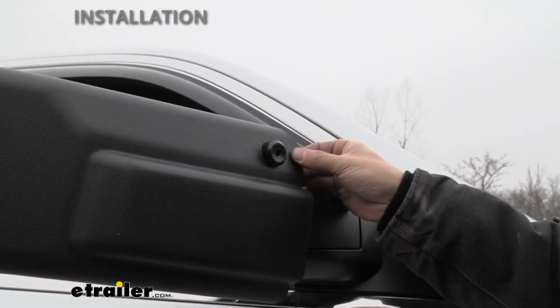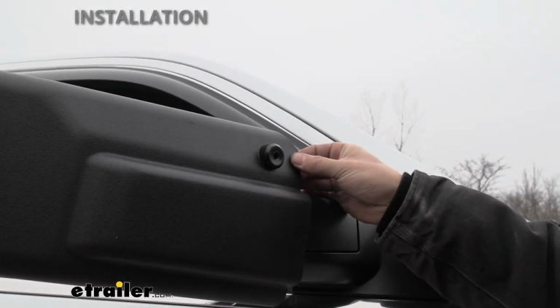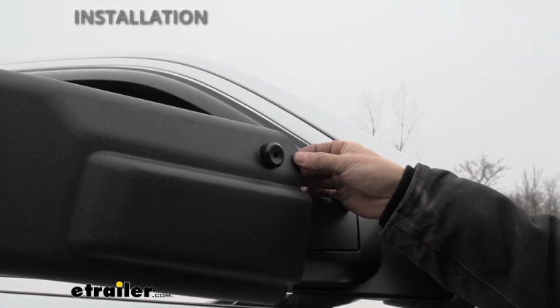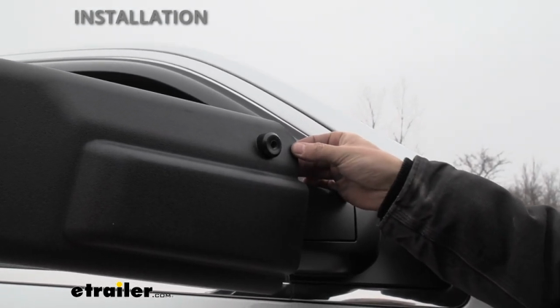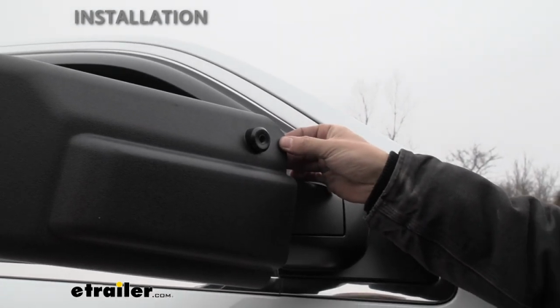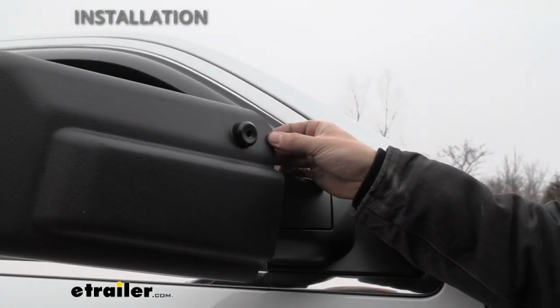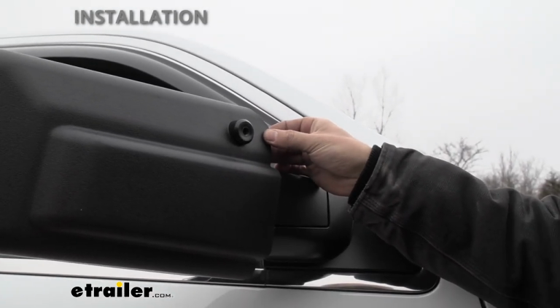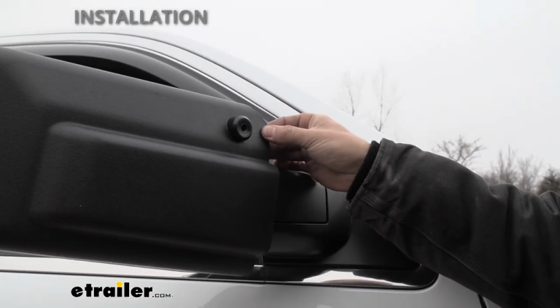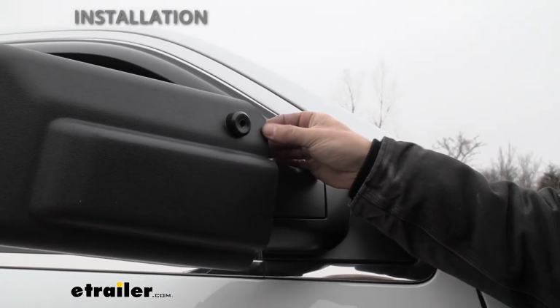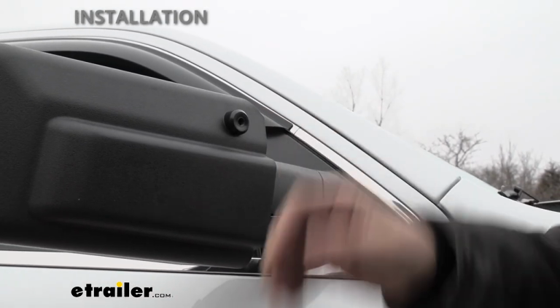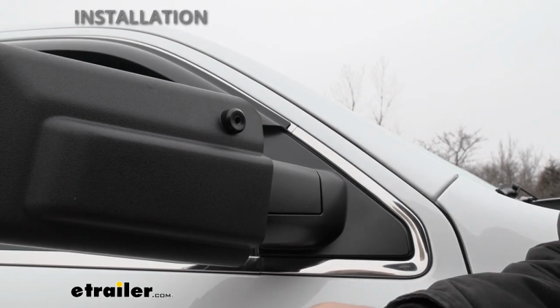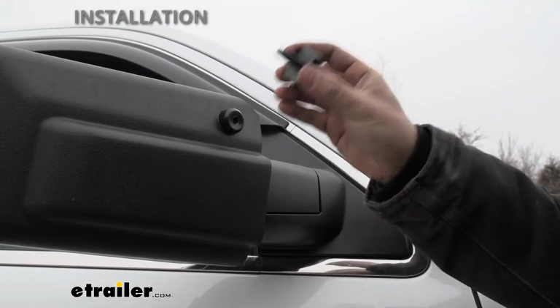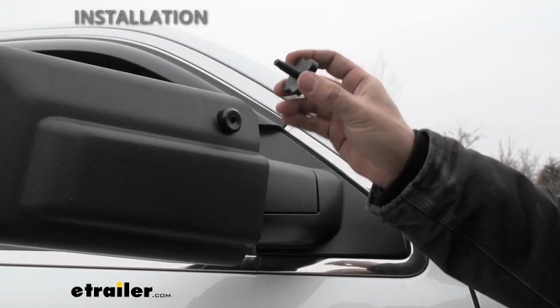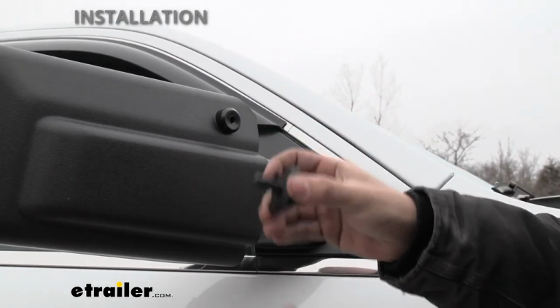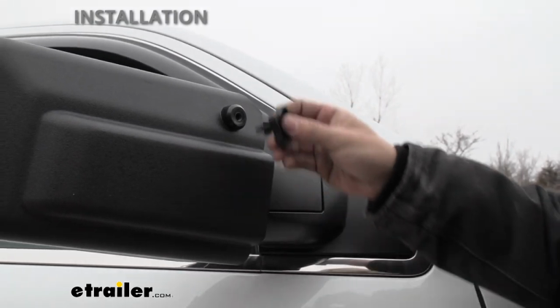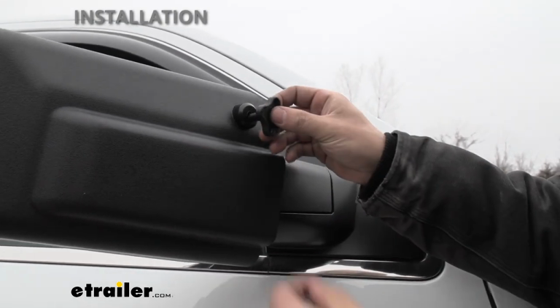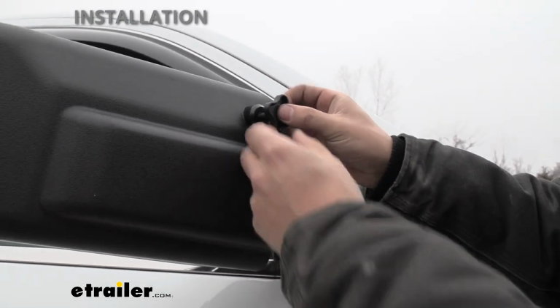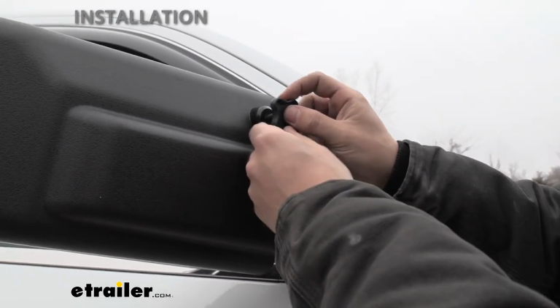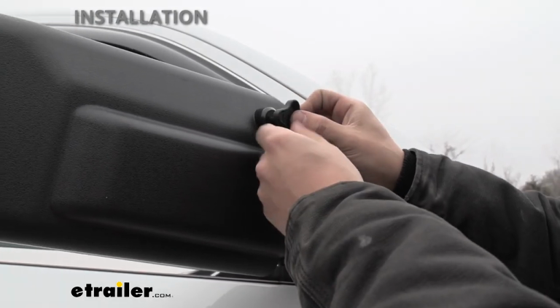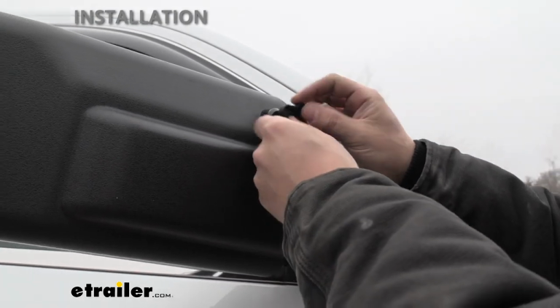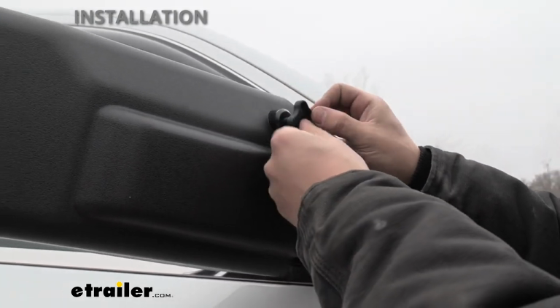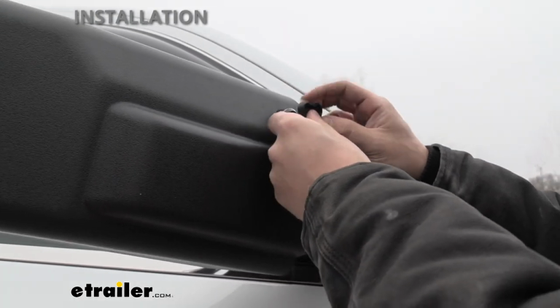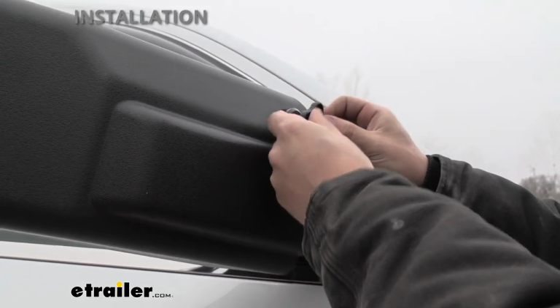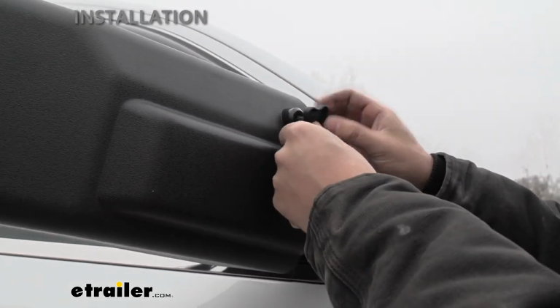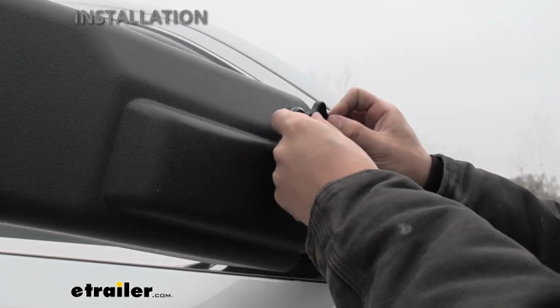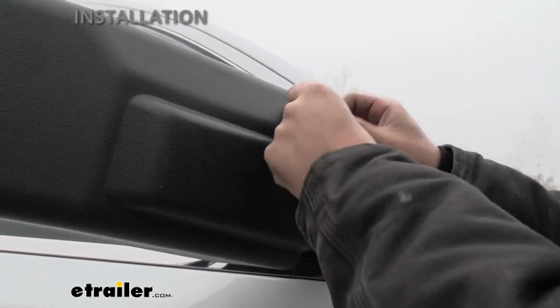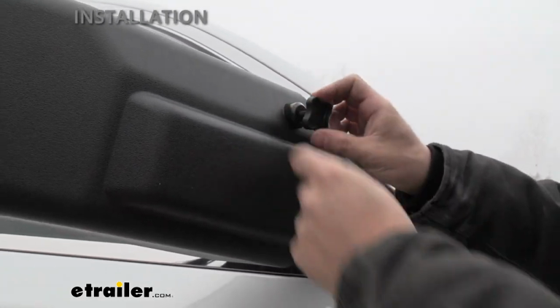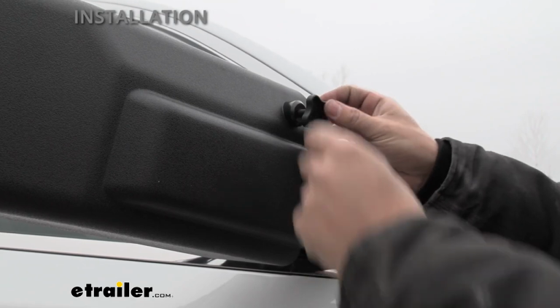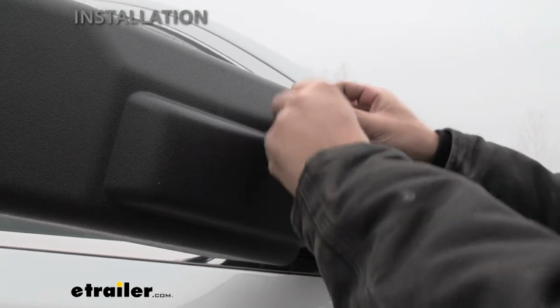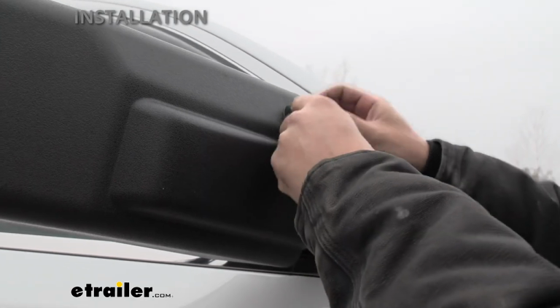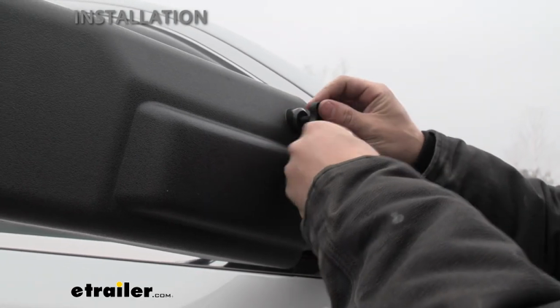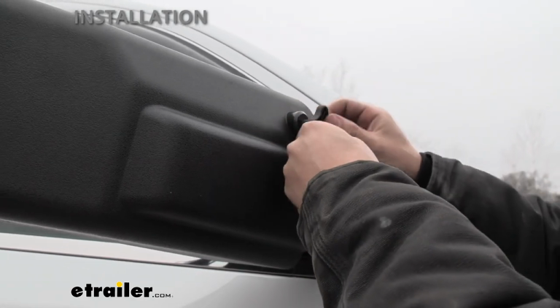Shove the wedge in as far as you can, and then we're going to take our thumb screw and begin tightening it into the threads.